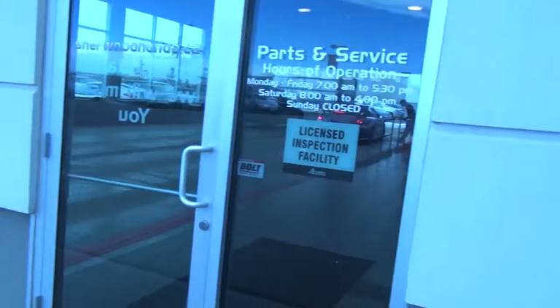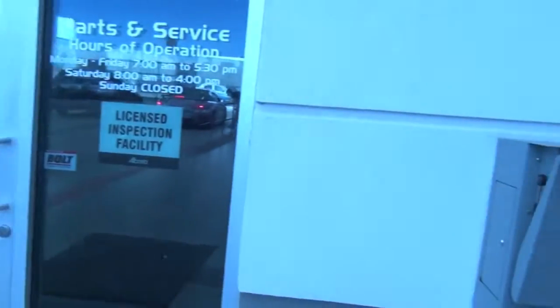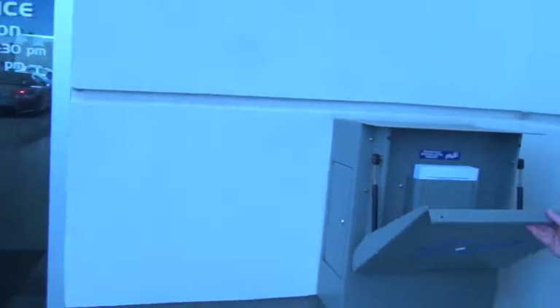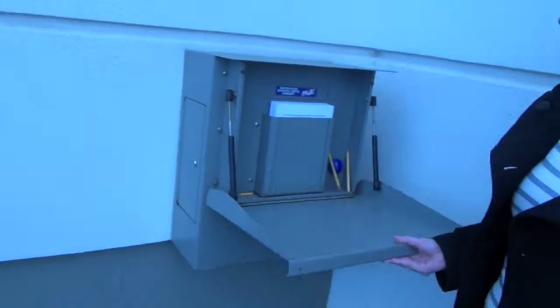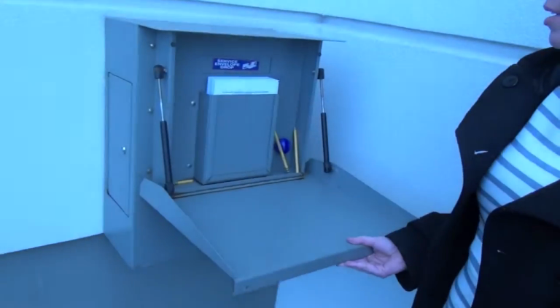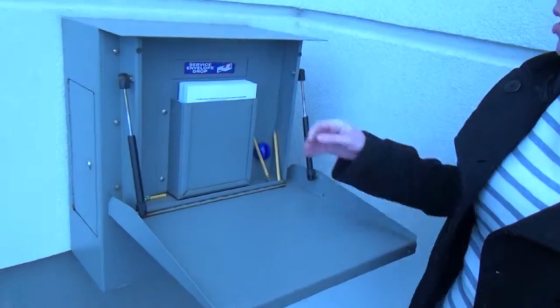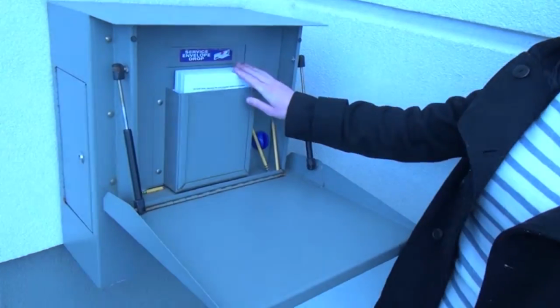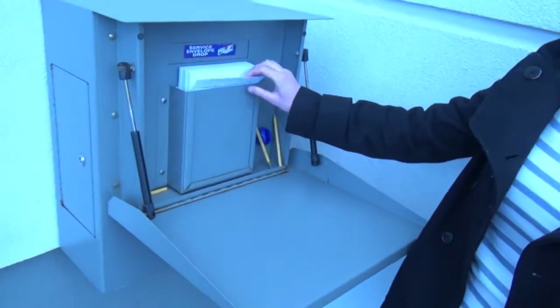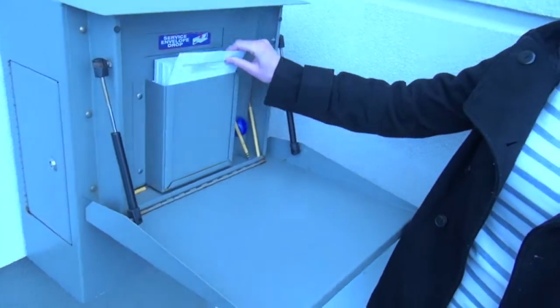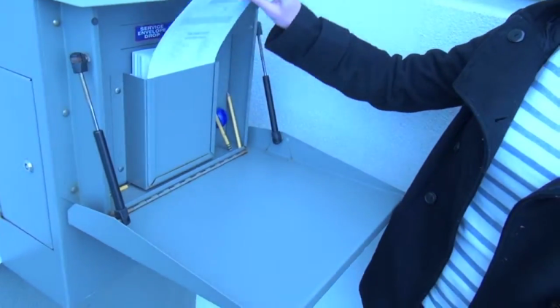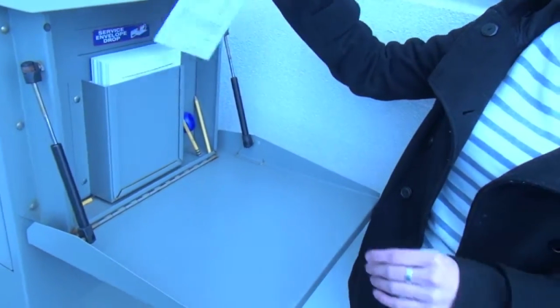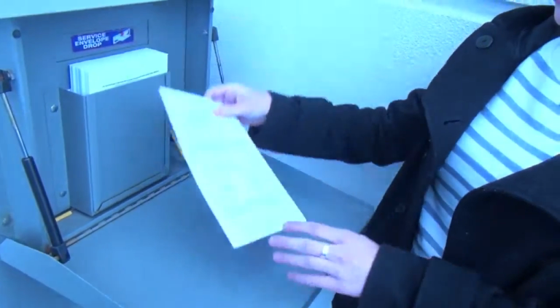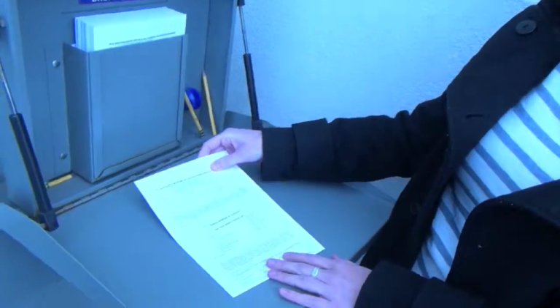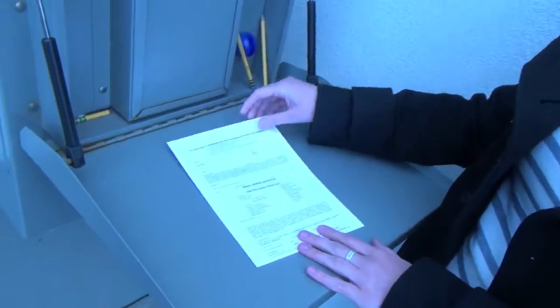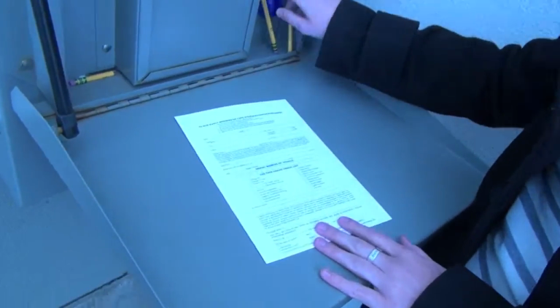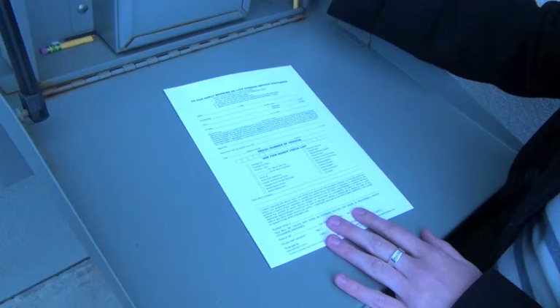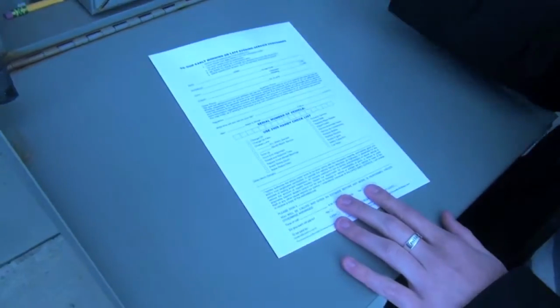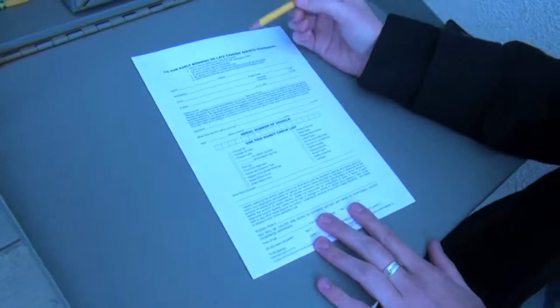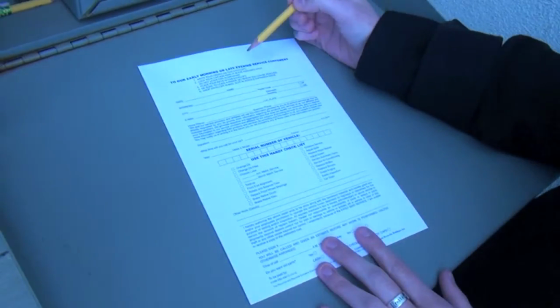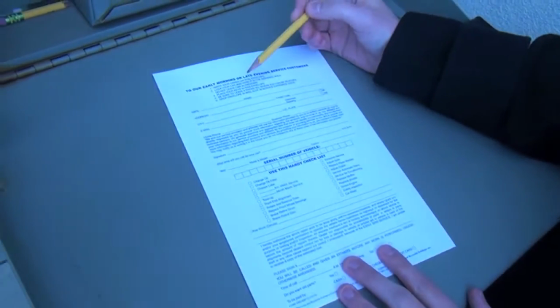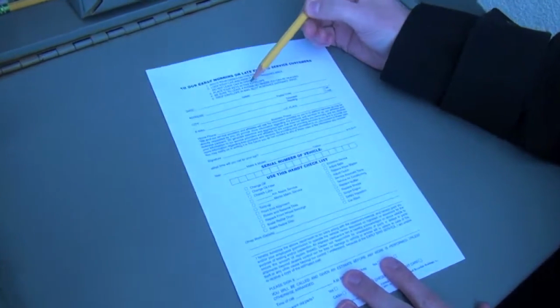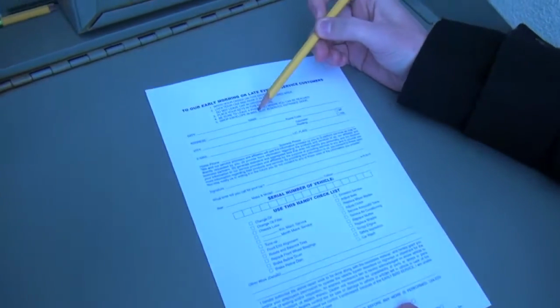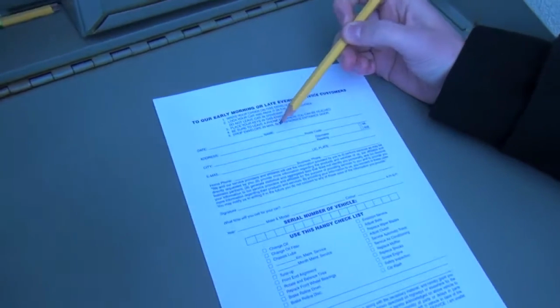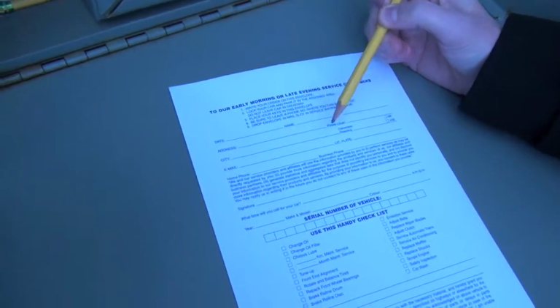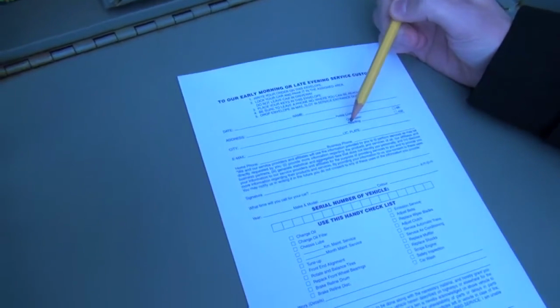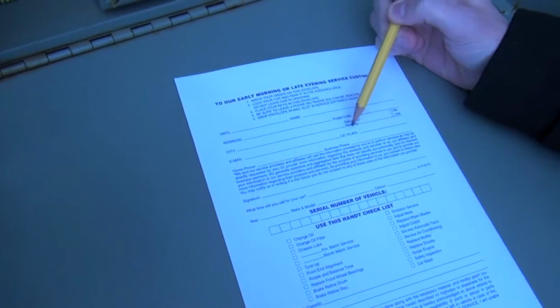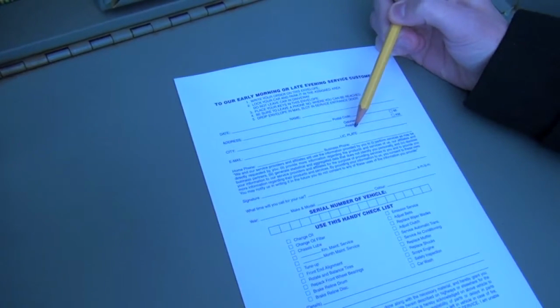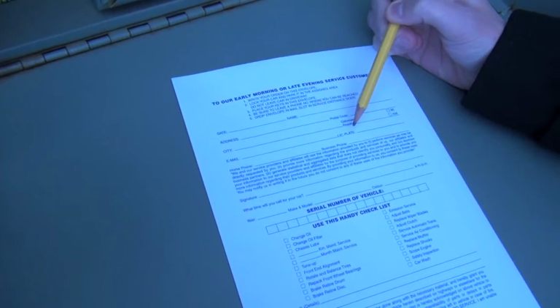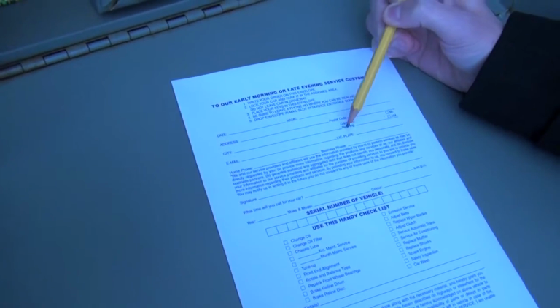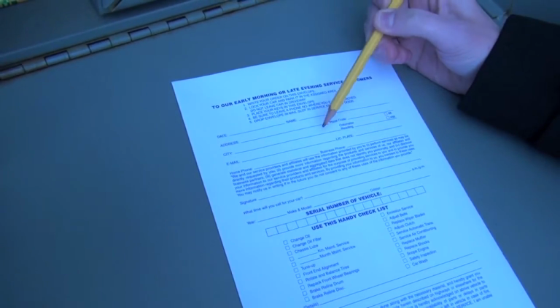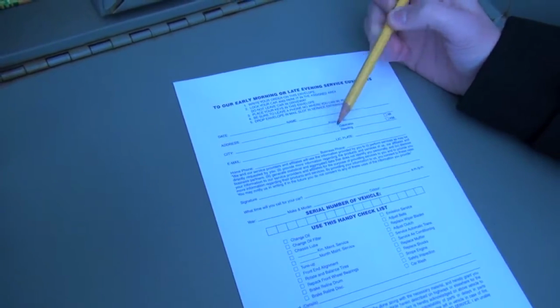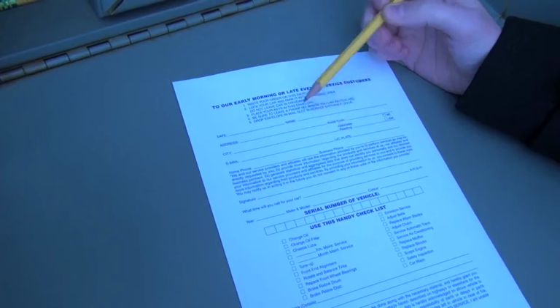You're going to pull down the door. There's a little envelope inside — grab it. Grab a pencil. Make sure you put your name and a valid contact phone number or email address.